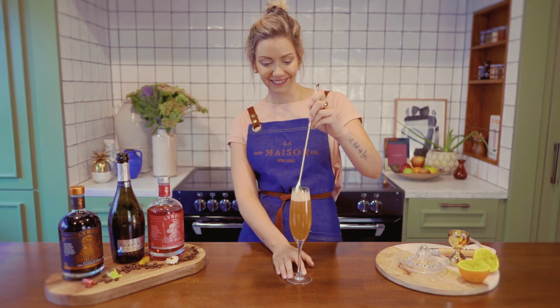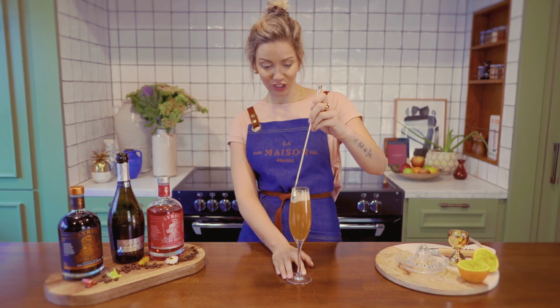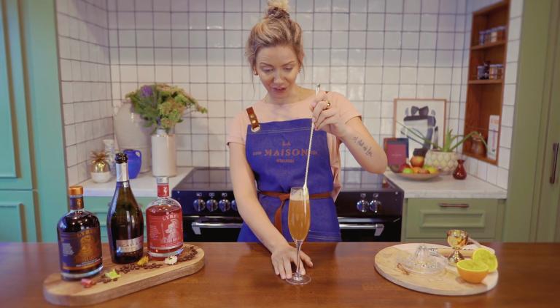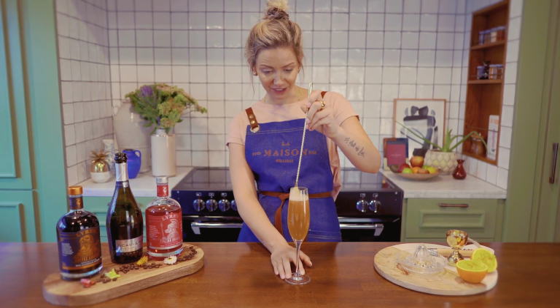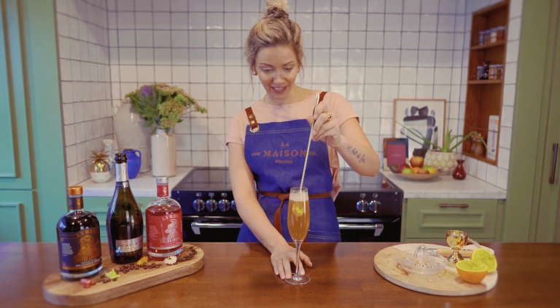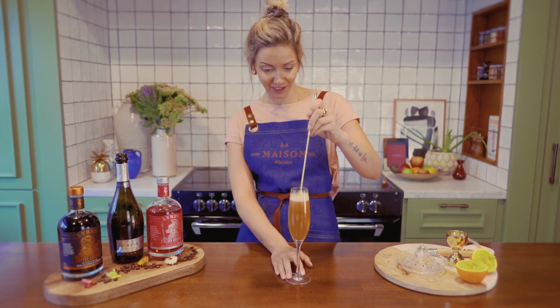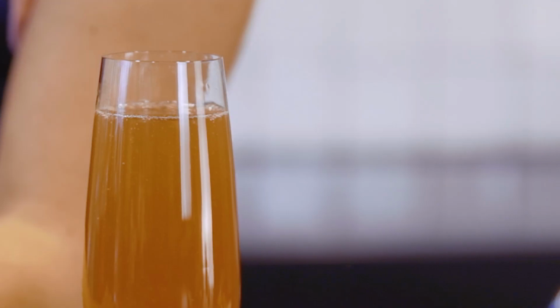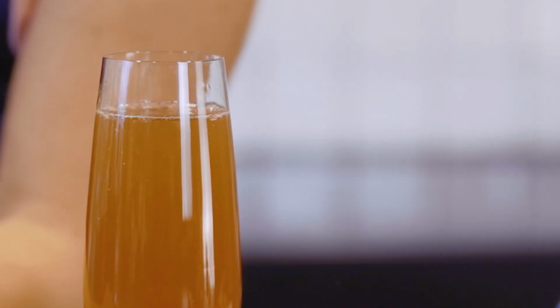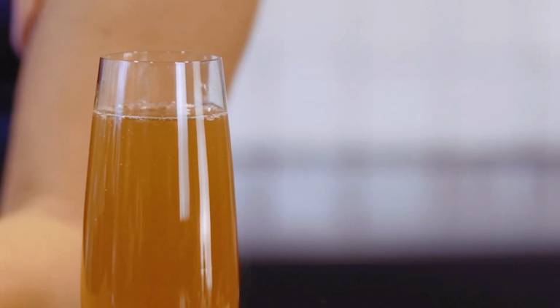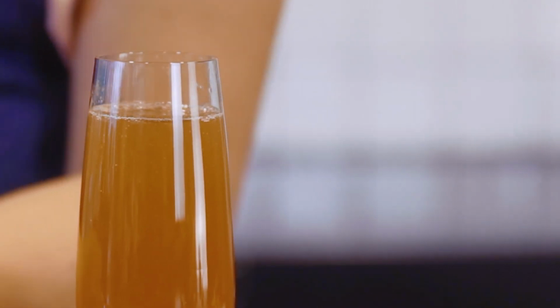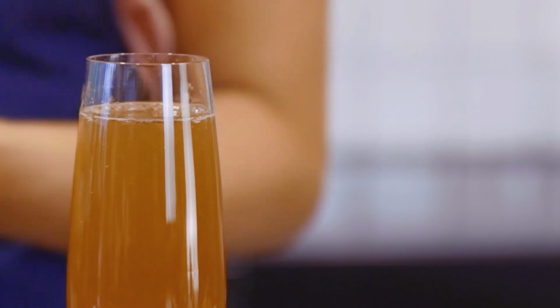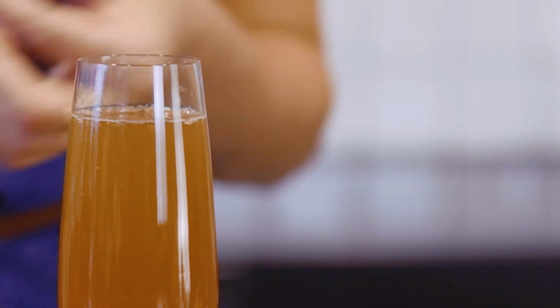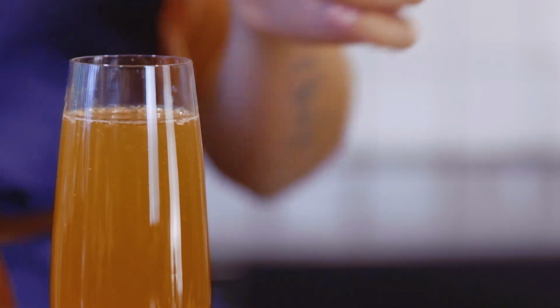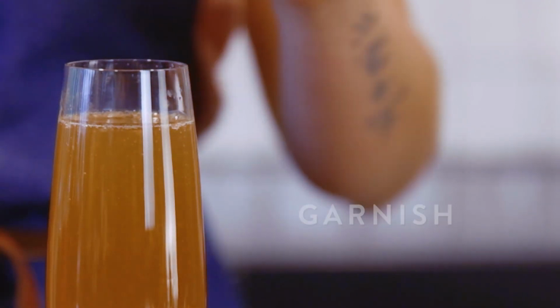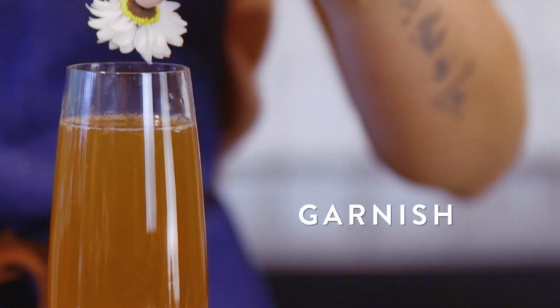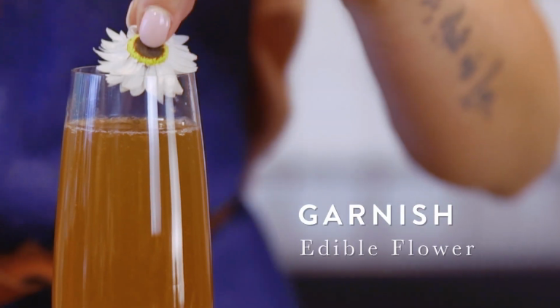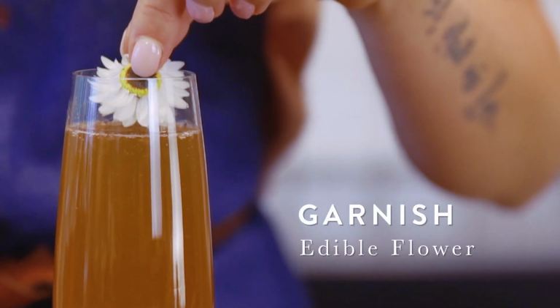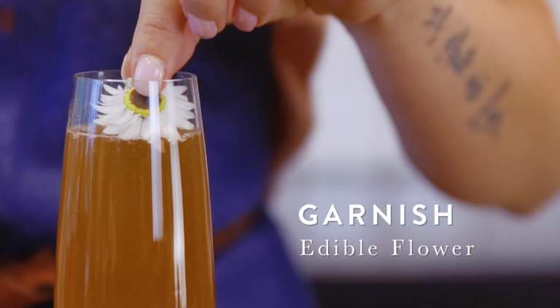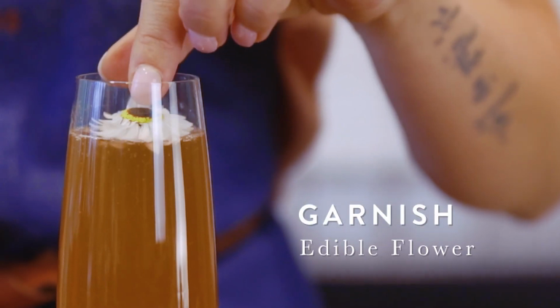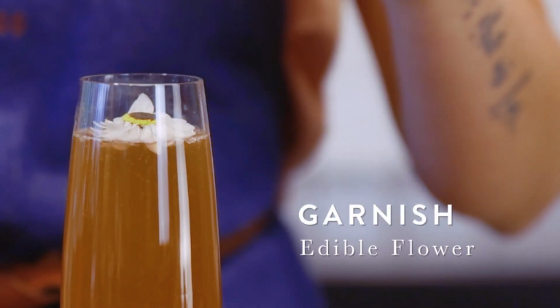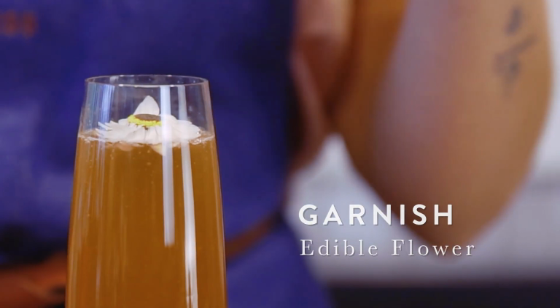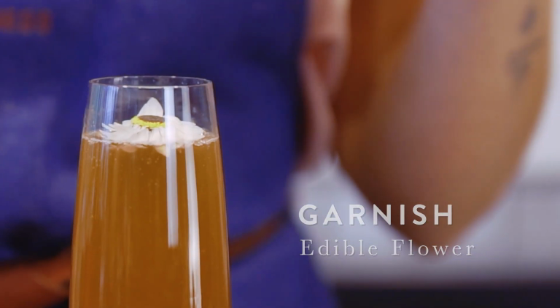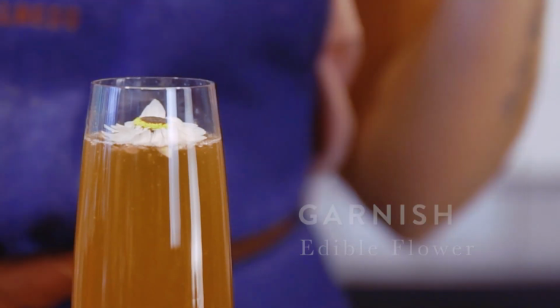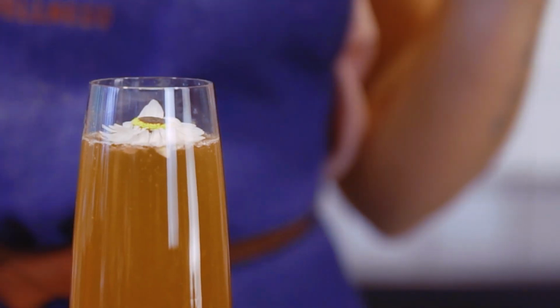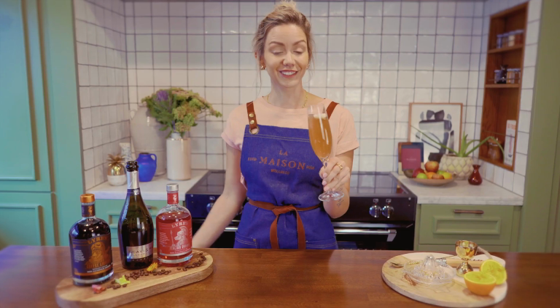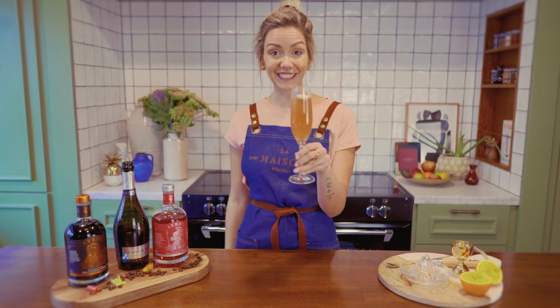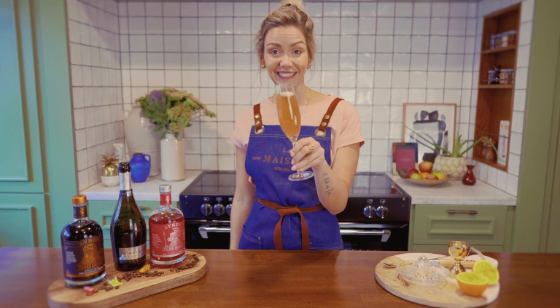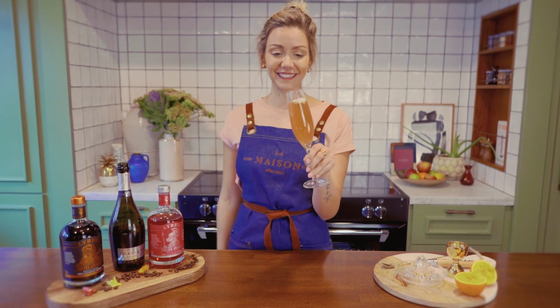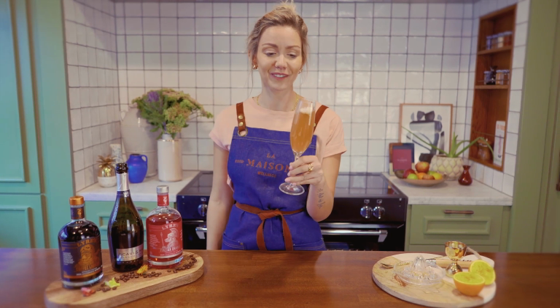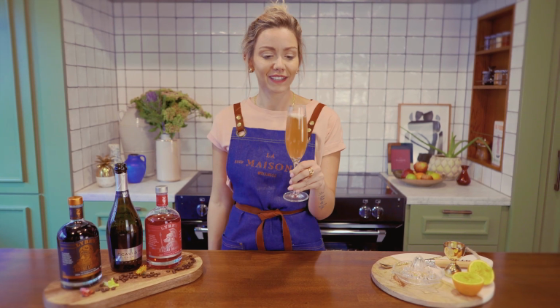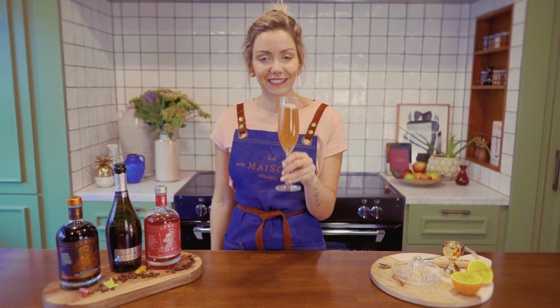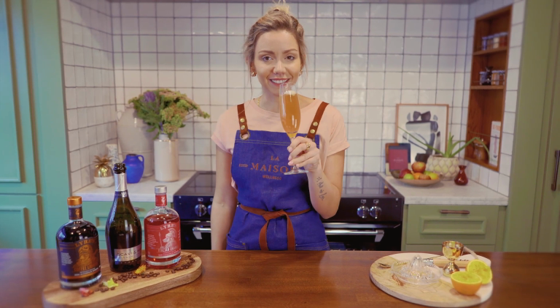Mixing just the ingredients together, and then you can either serve it just like this or add an edible flower in the cocktail. This is your Lazy Matinee — let's have a test.